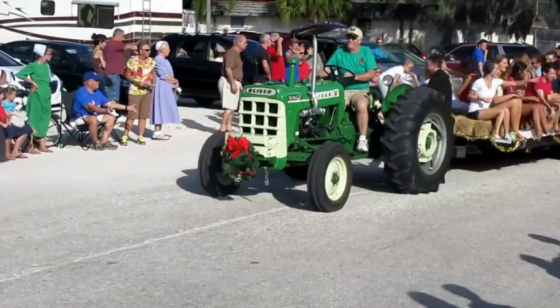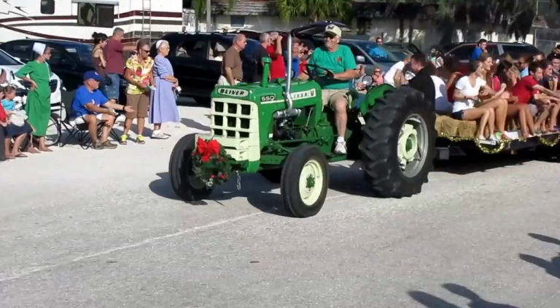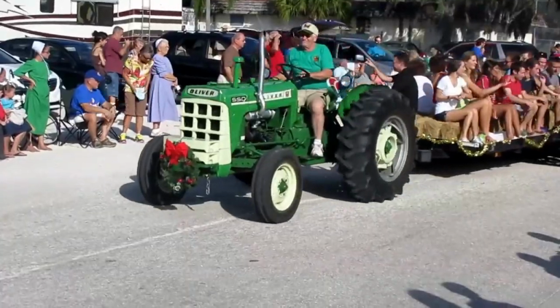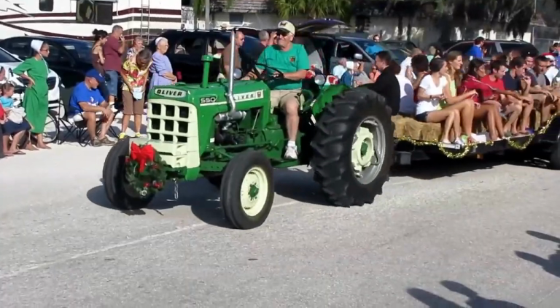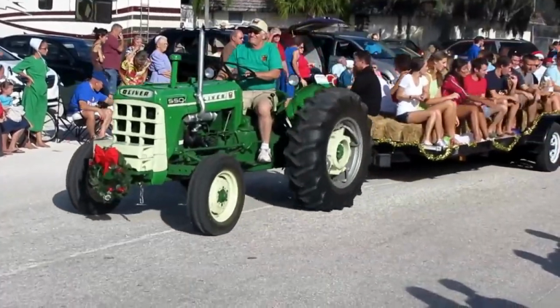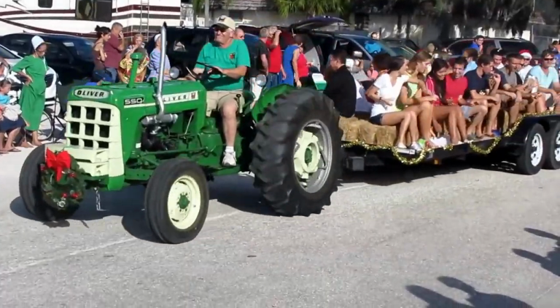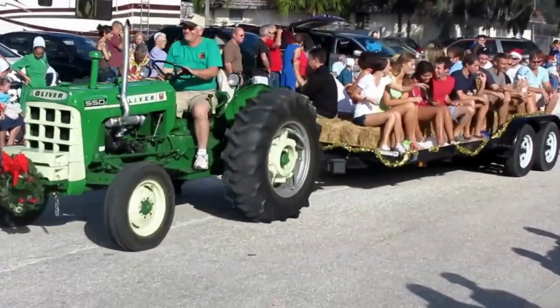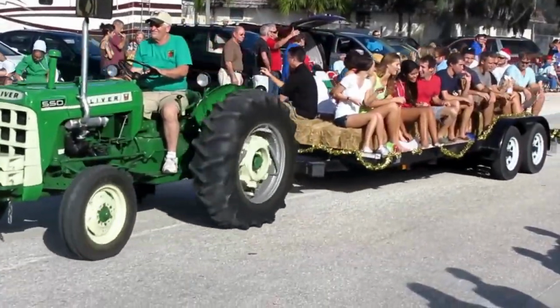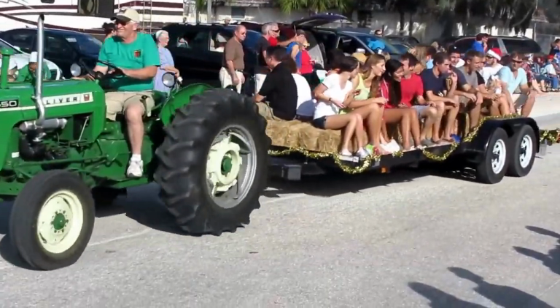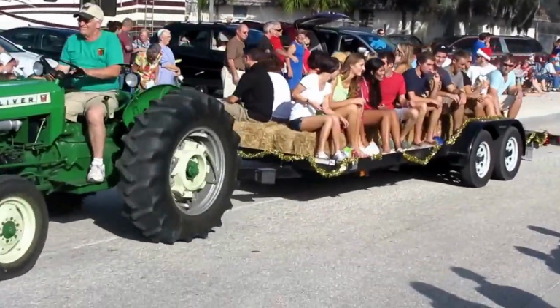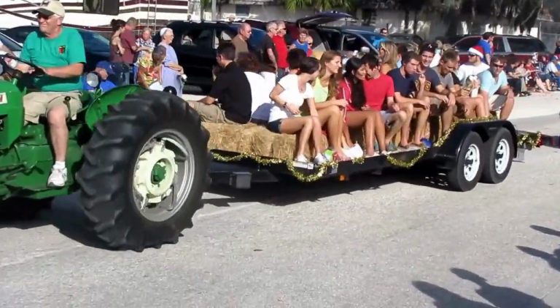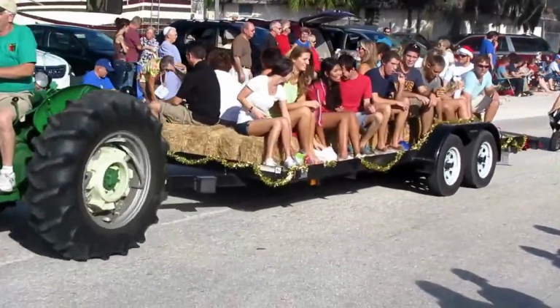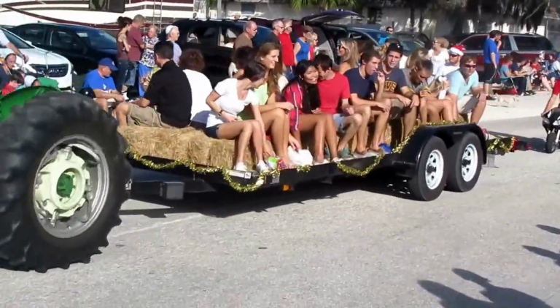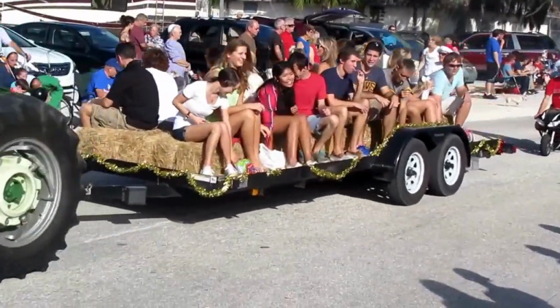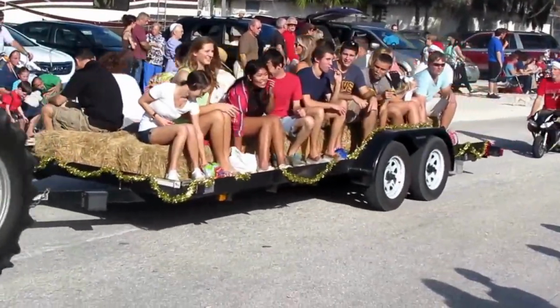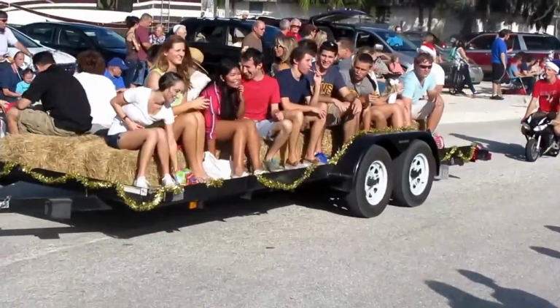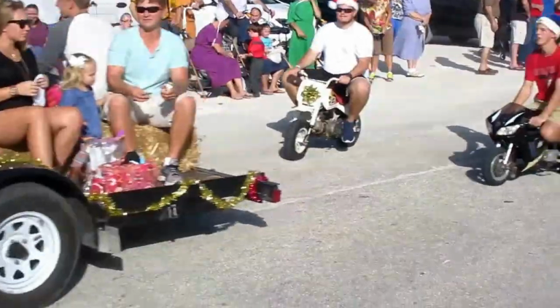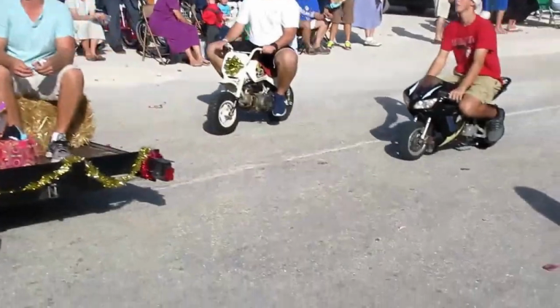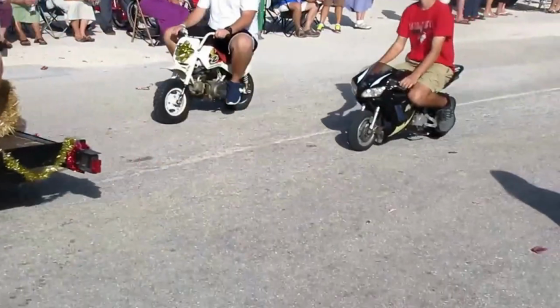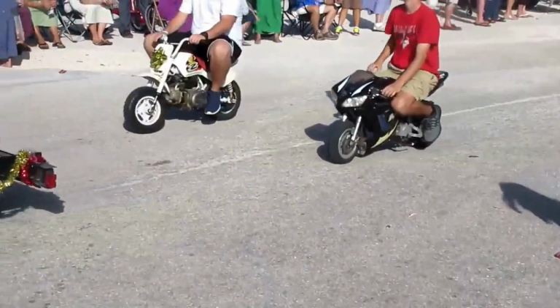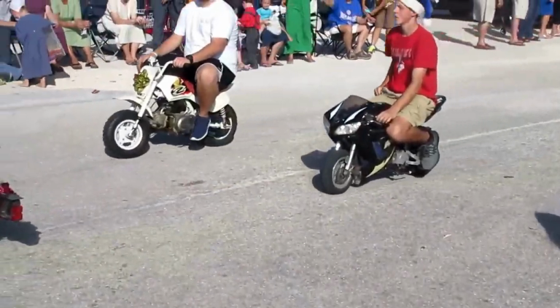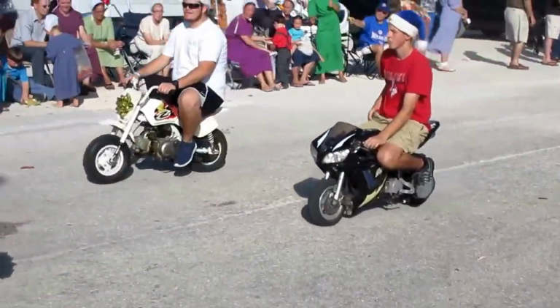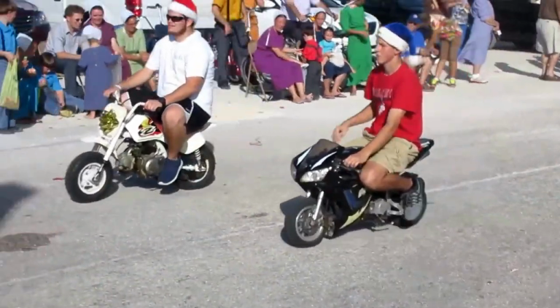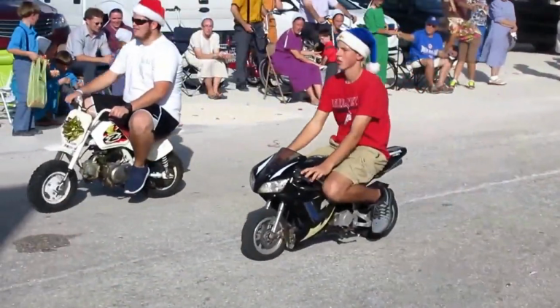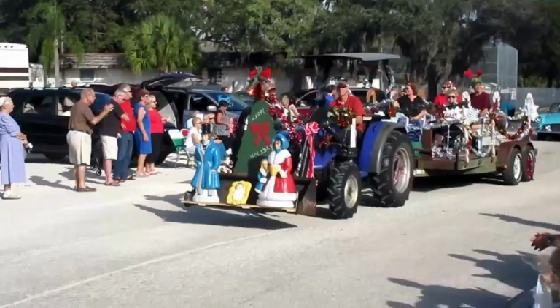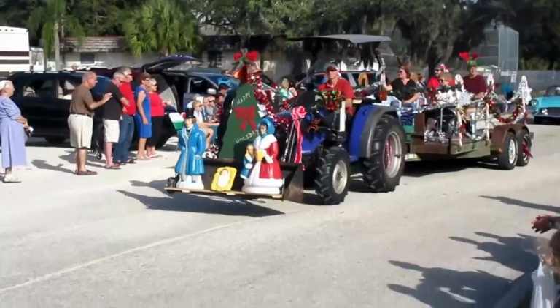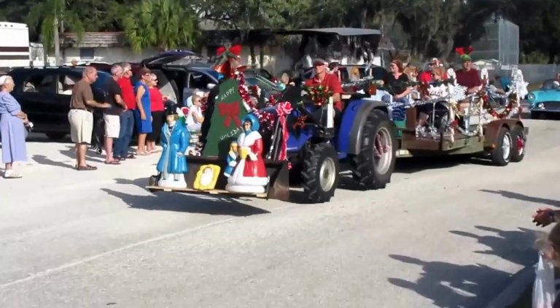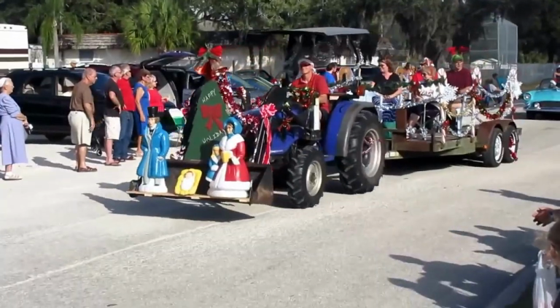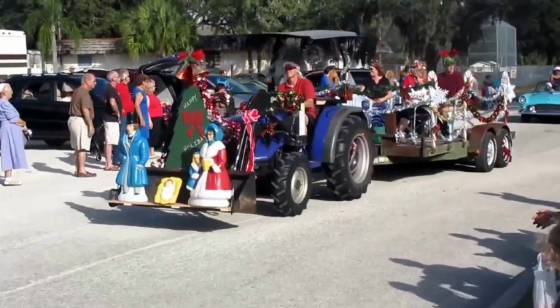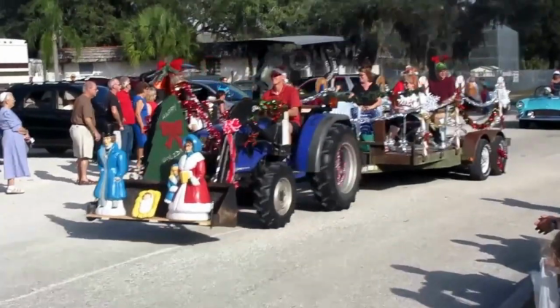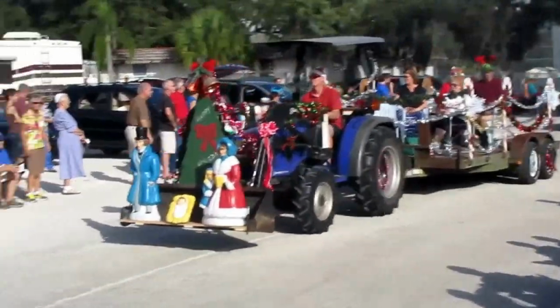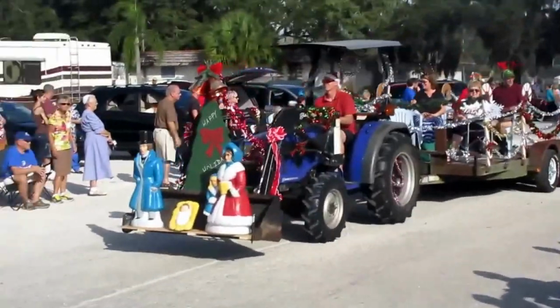Another tractor — this must be a youth group. They look very happy. Happy Holidays from Sarasota.